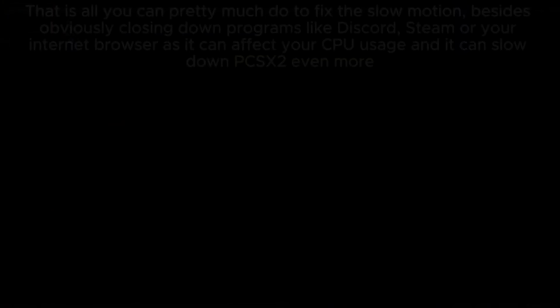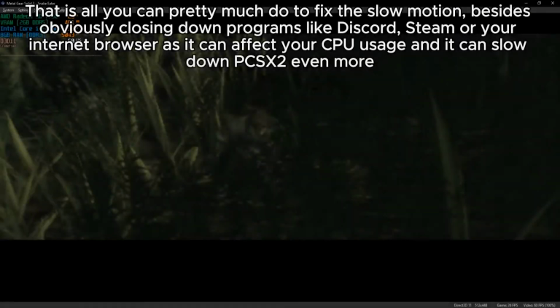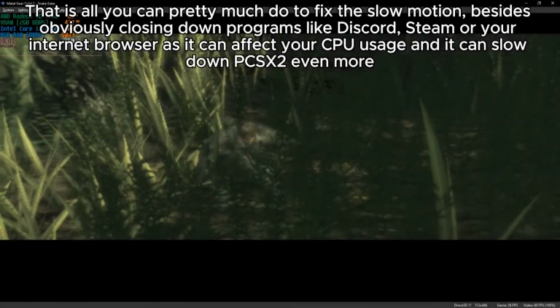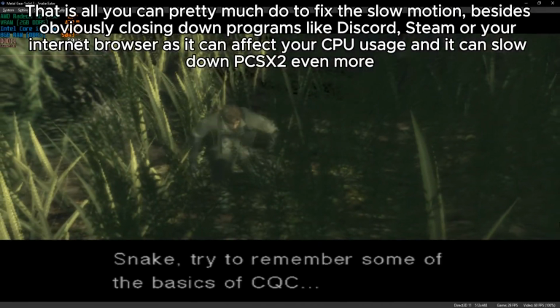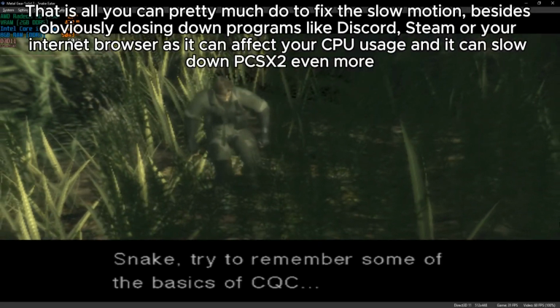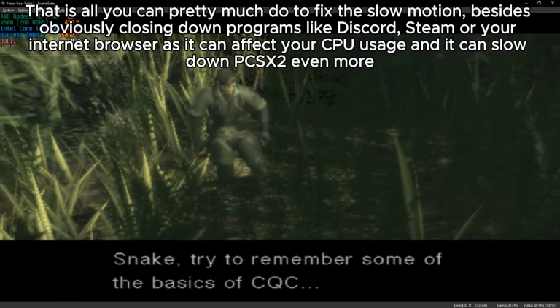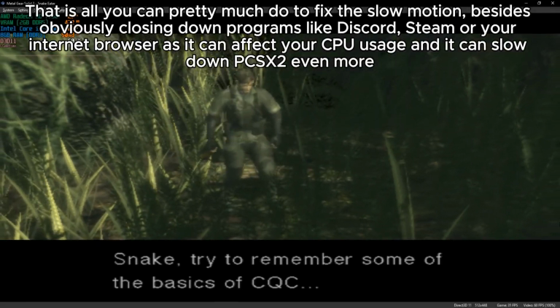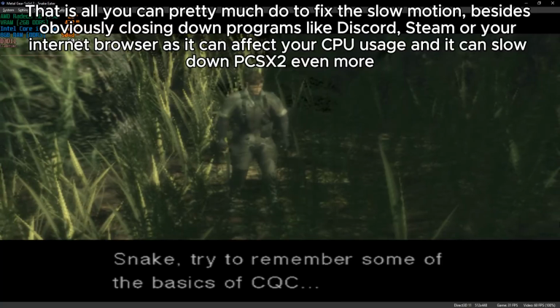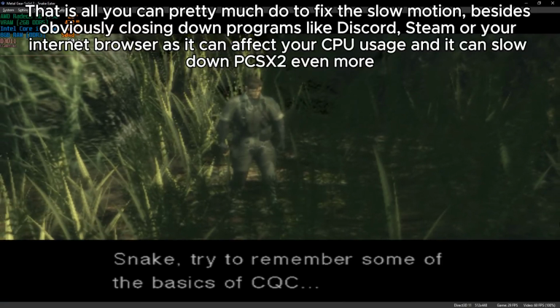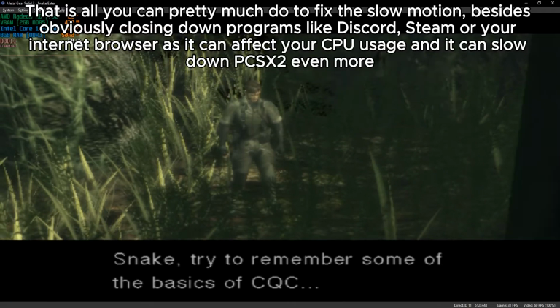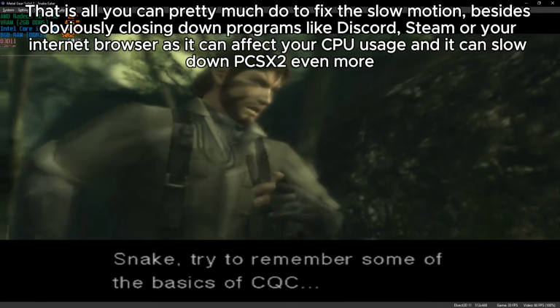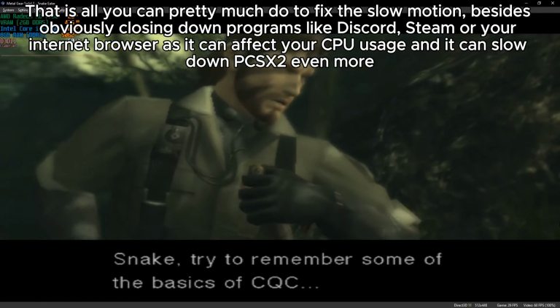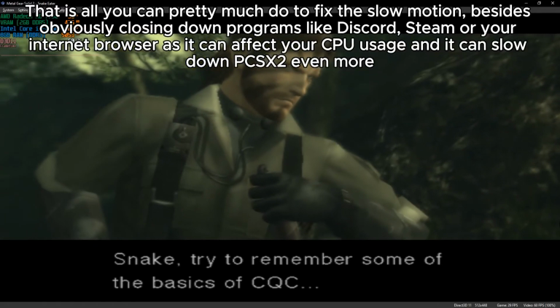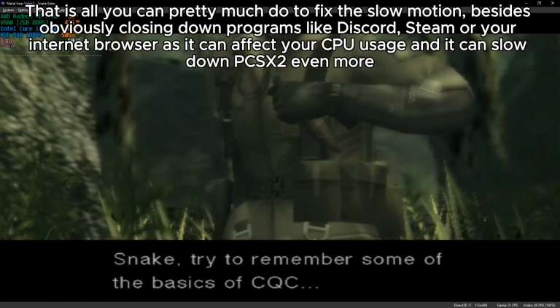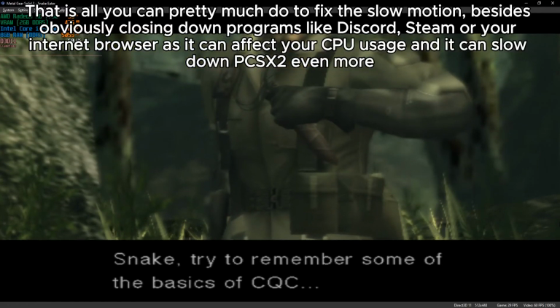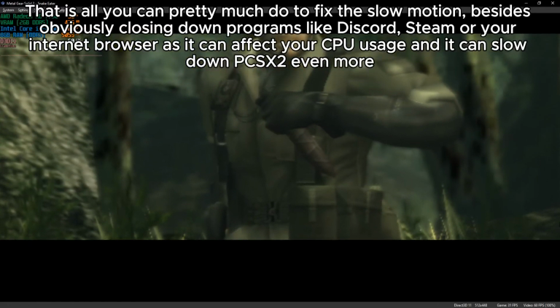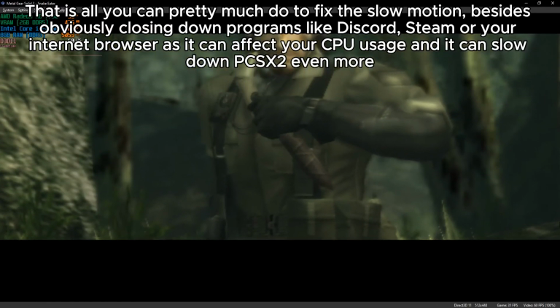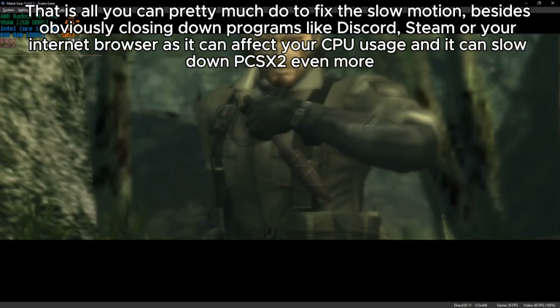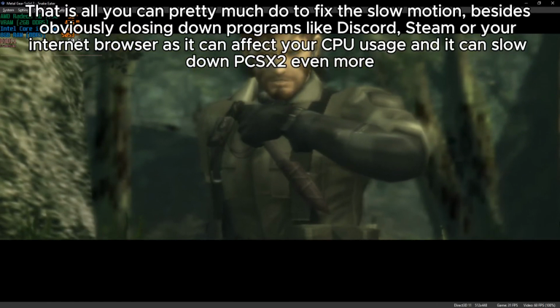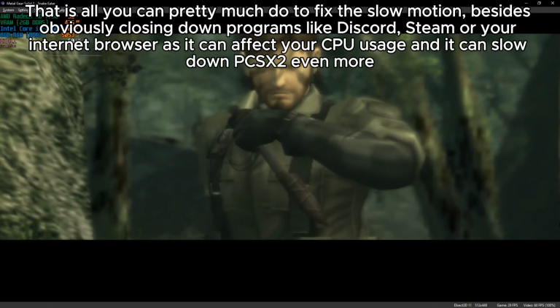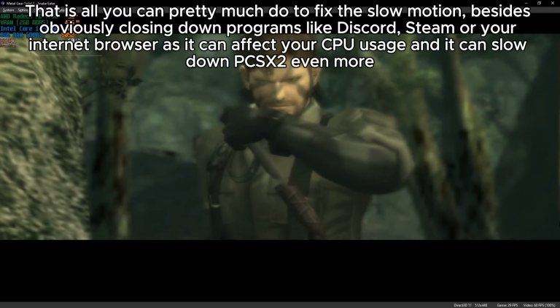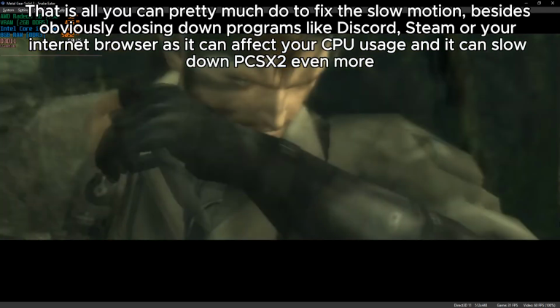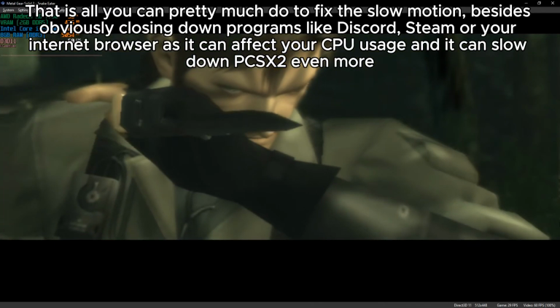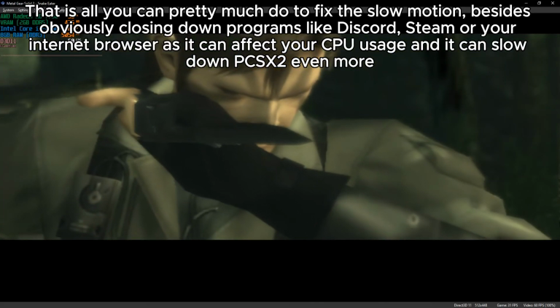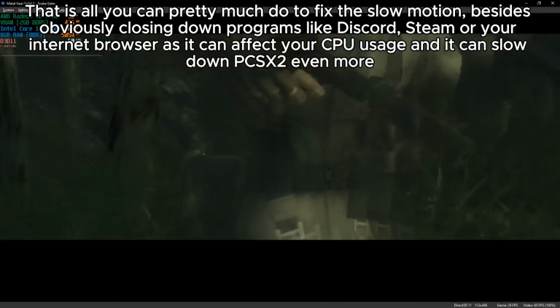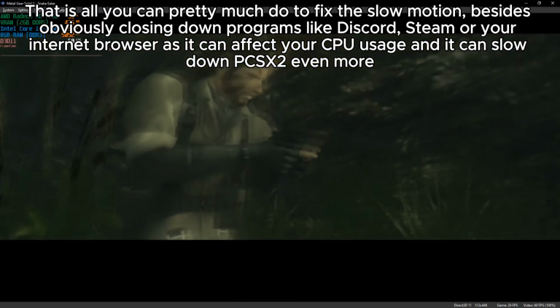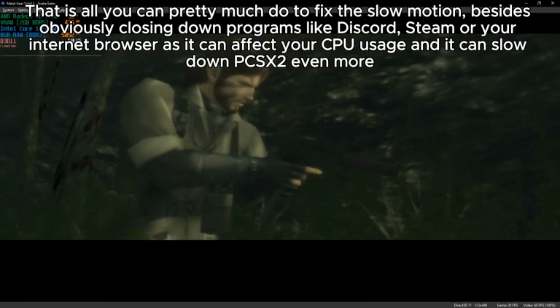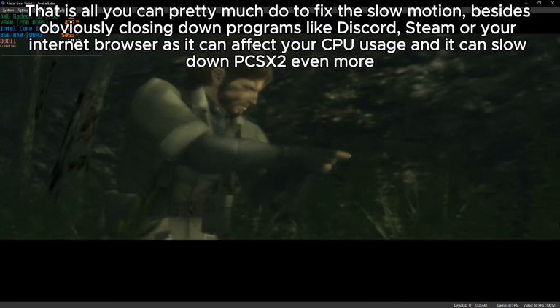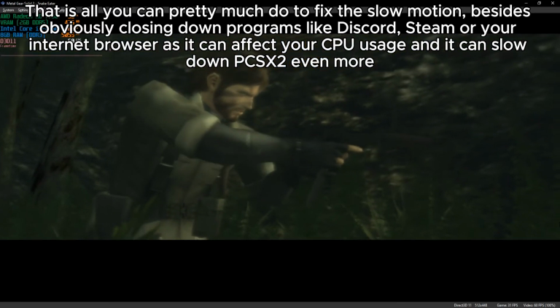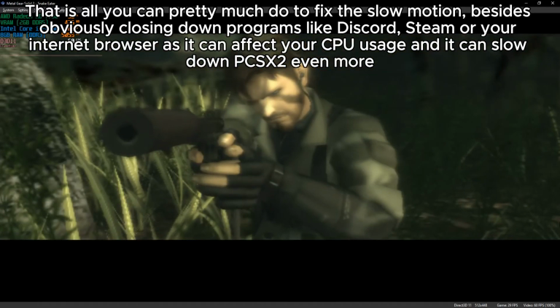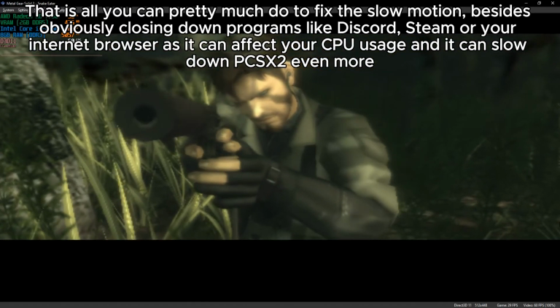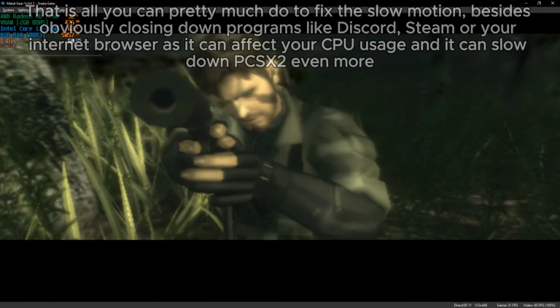That is all you can pretty much do to fix the slow motion, besides obviously closing down programs like Discord, Steam, or your internet browser, as they can affect your CPU usage and slow down PCSX2 even more.